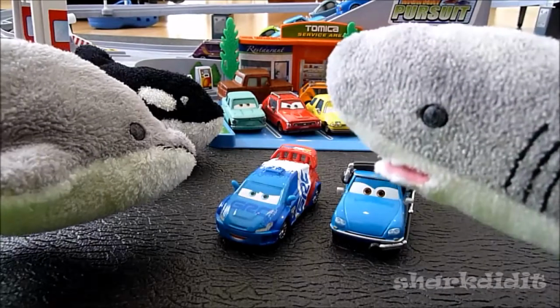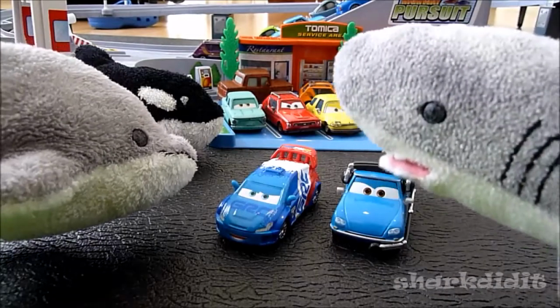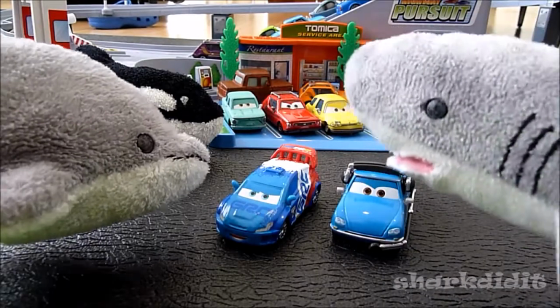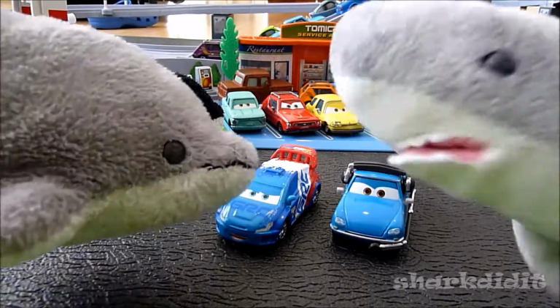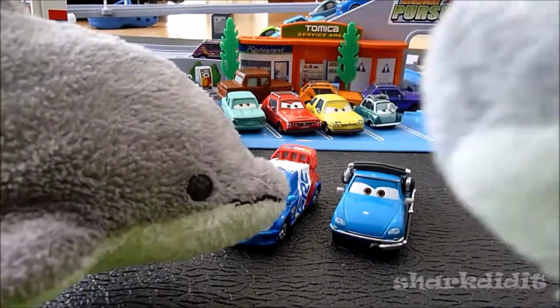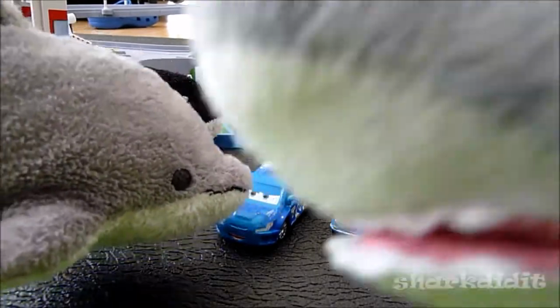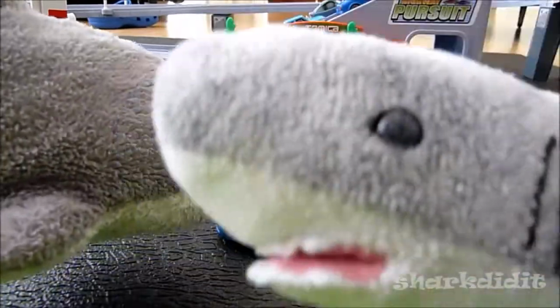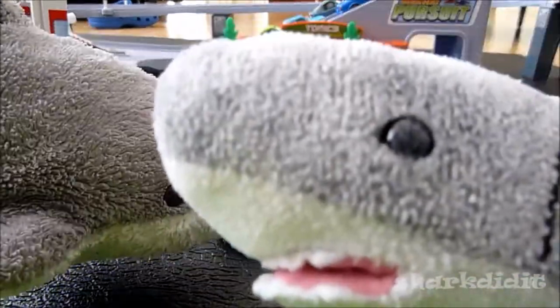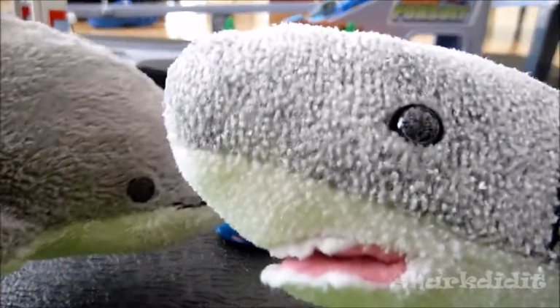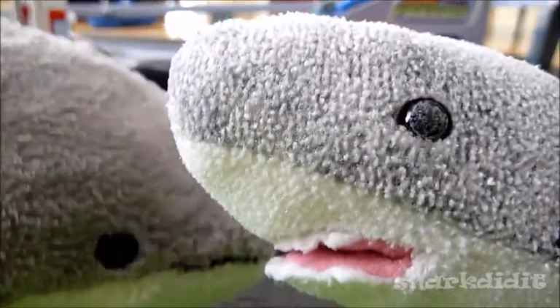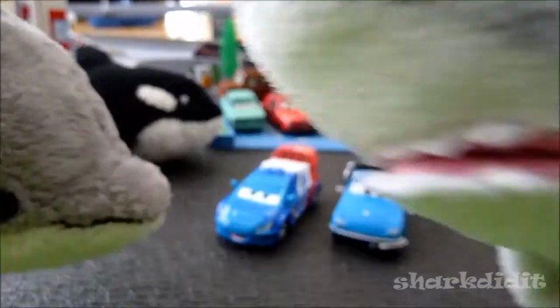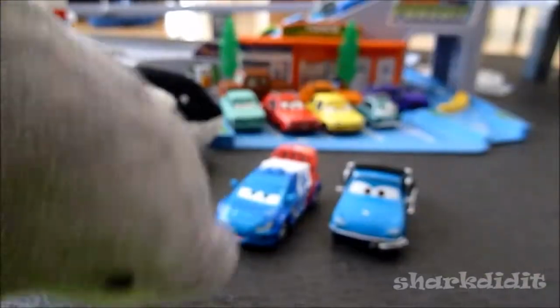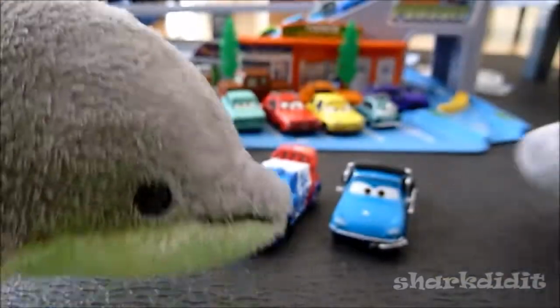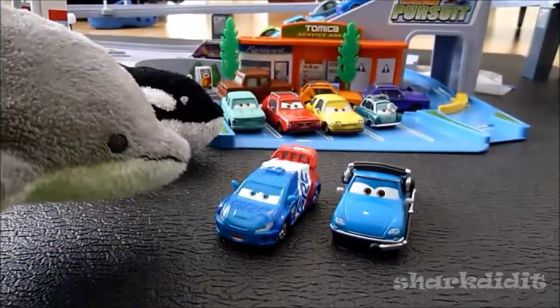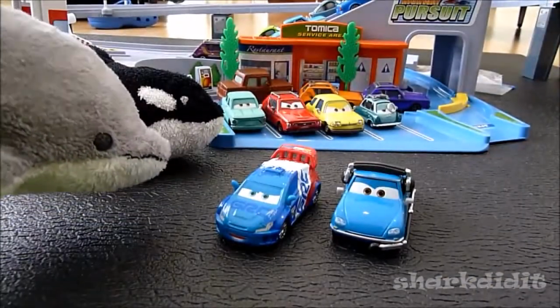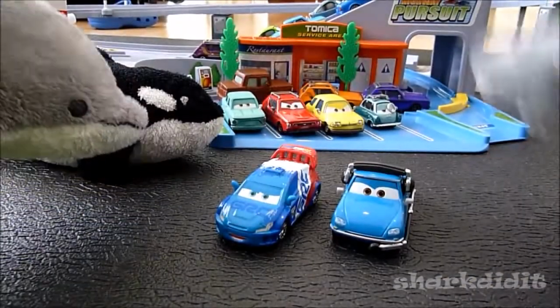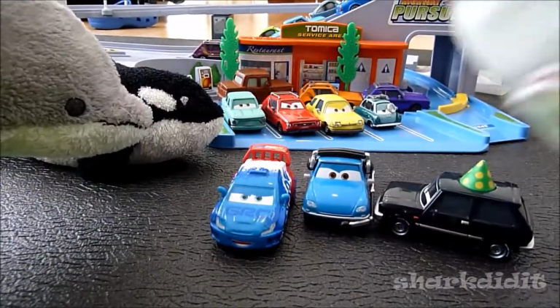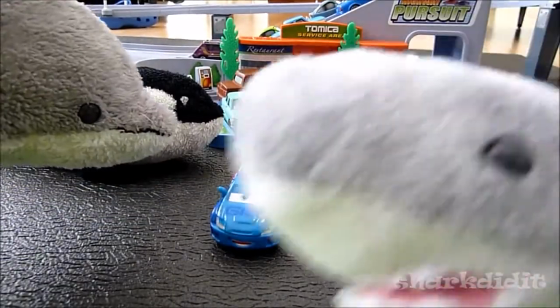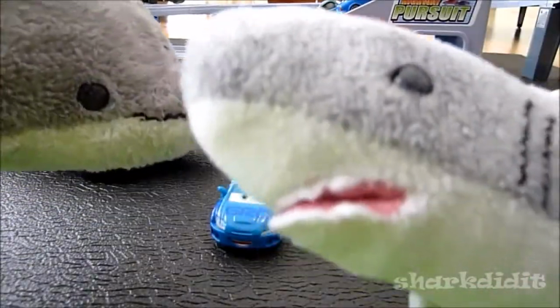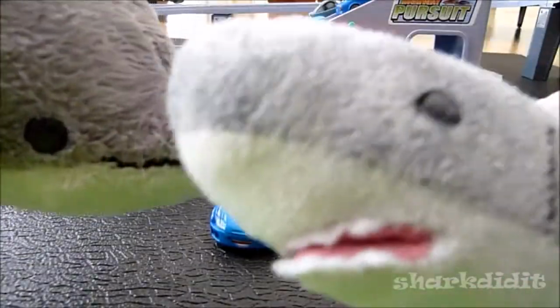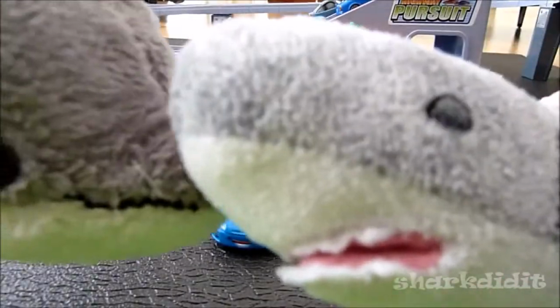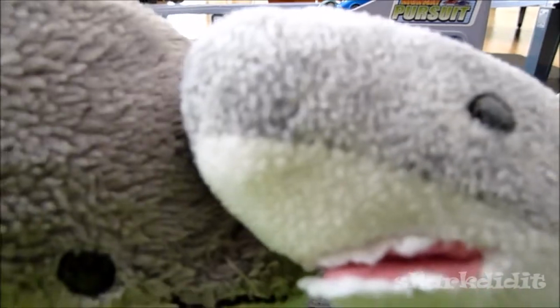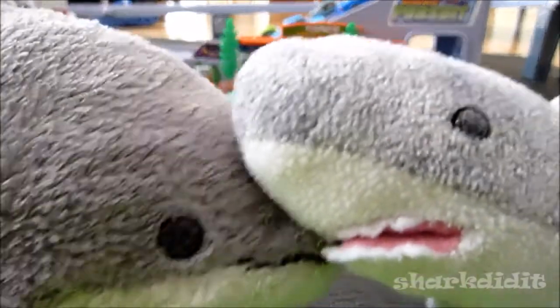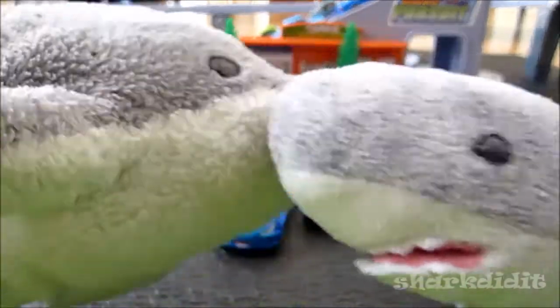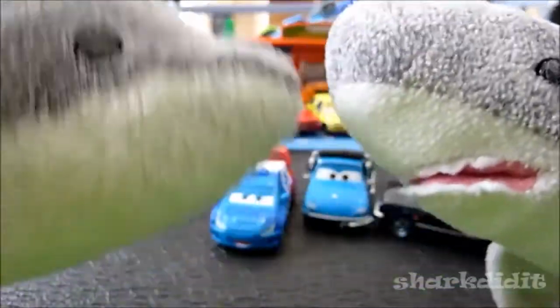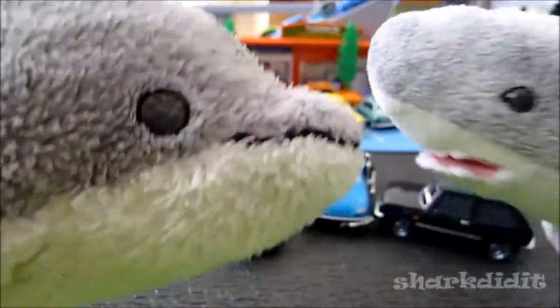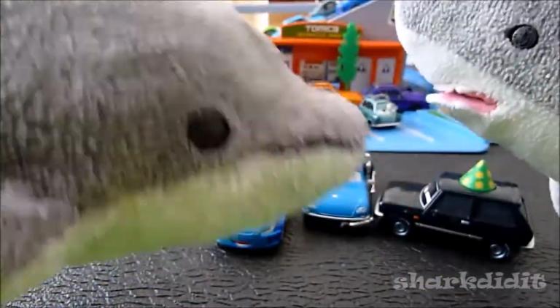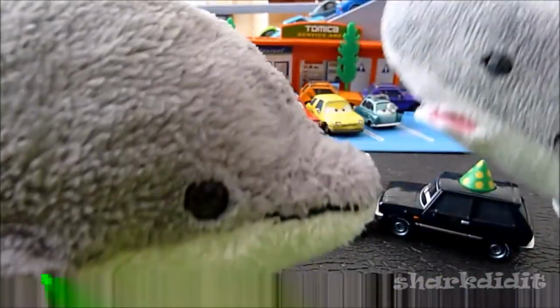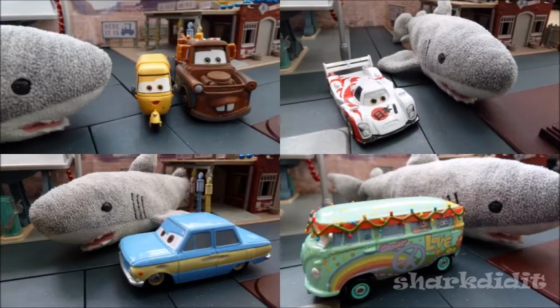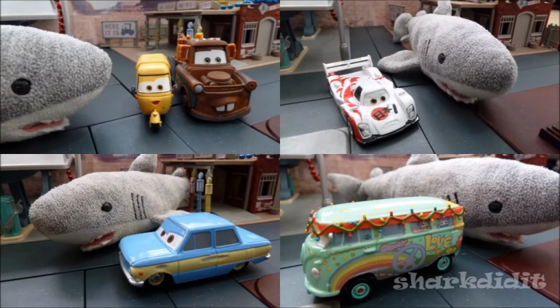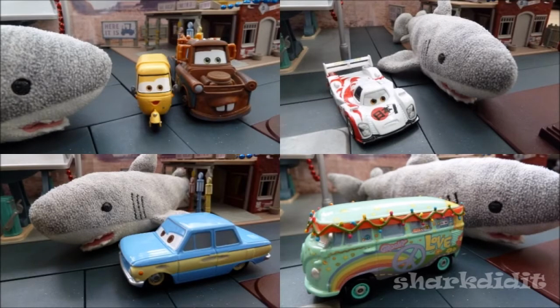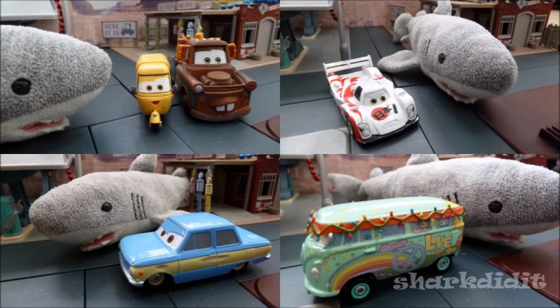Both of these cars are basically from France. Shark, does anybody know where France is? Alexander Hugo knows. You are just a piece of work. Thanks for watching. Take it higher.